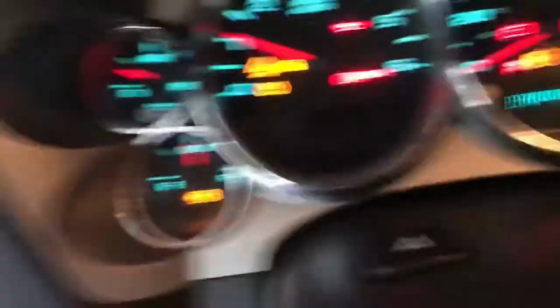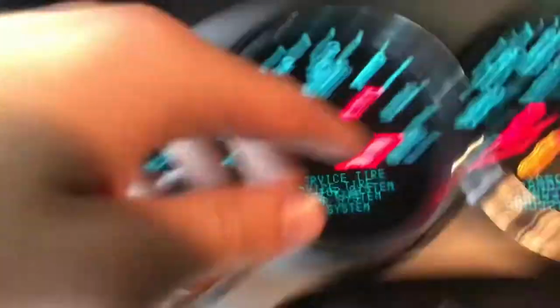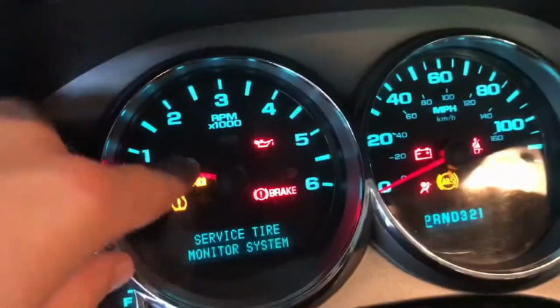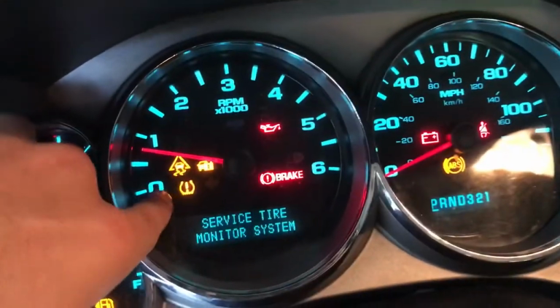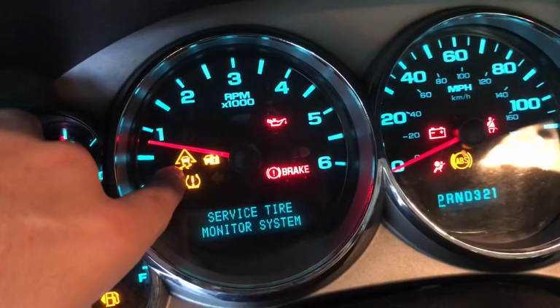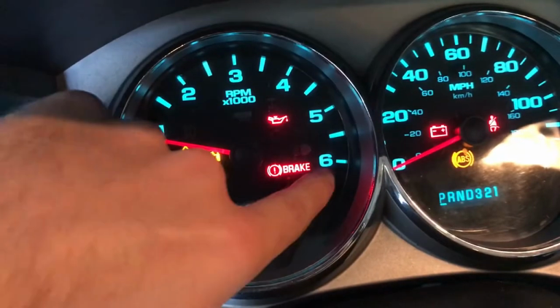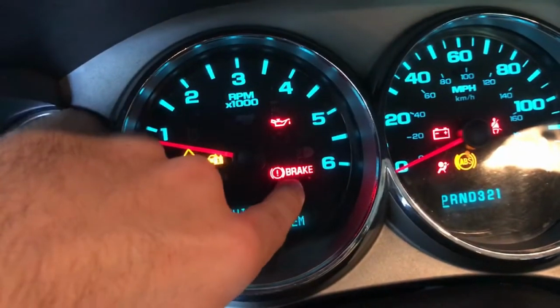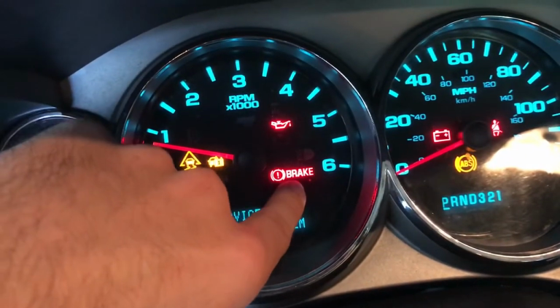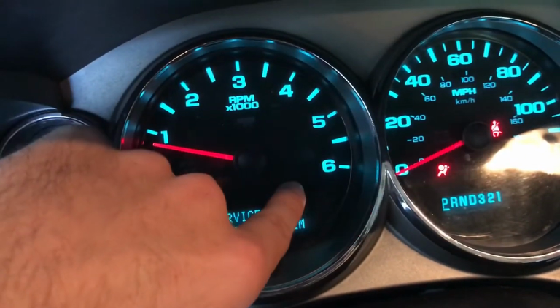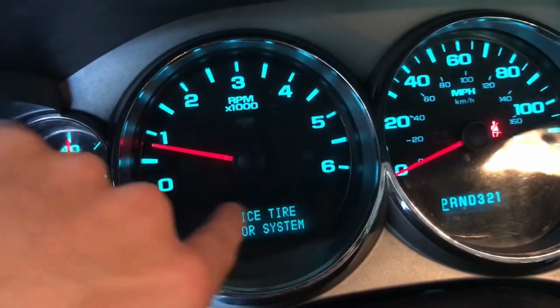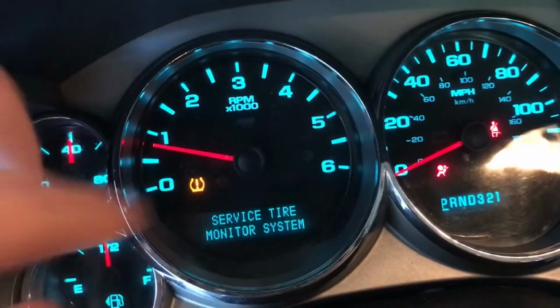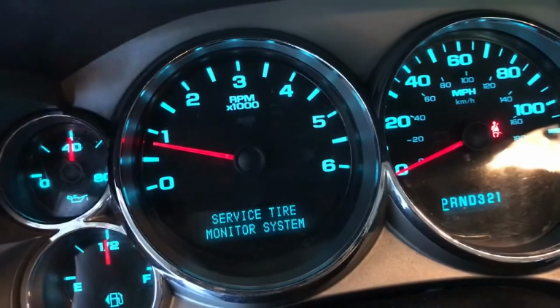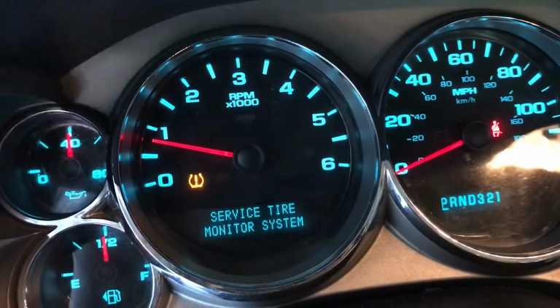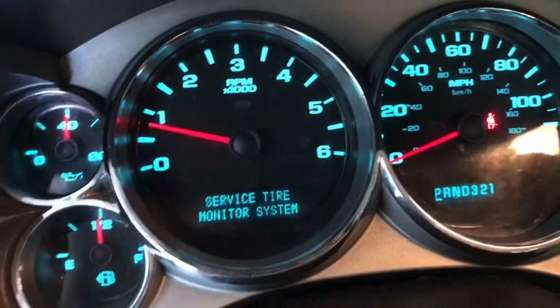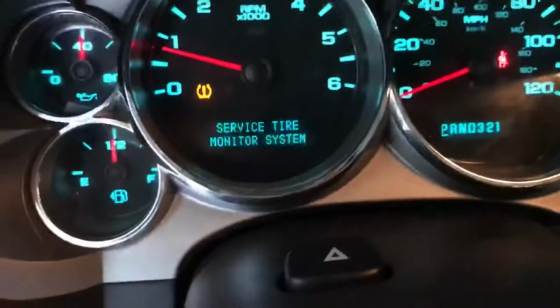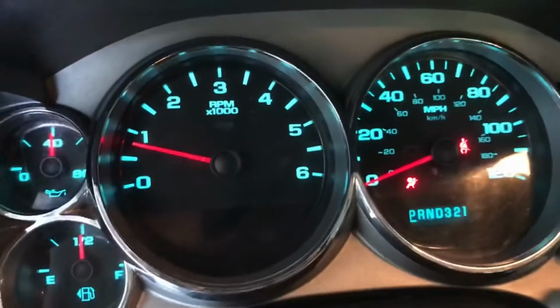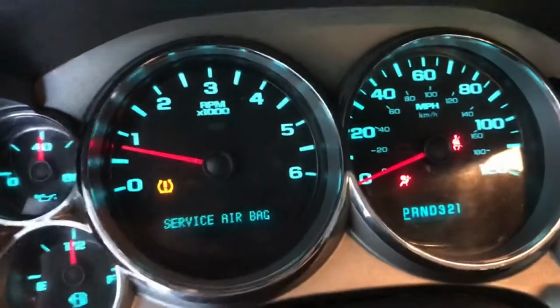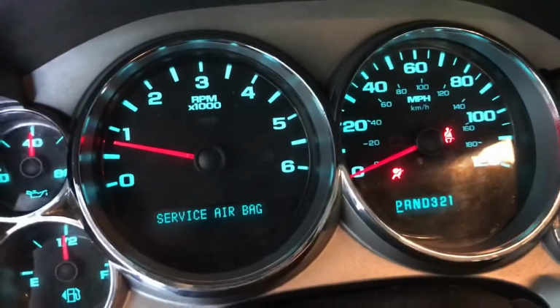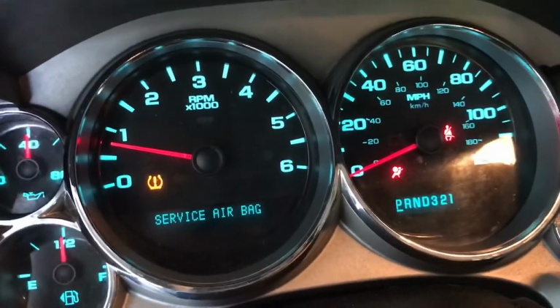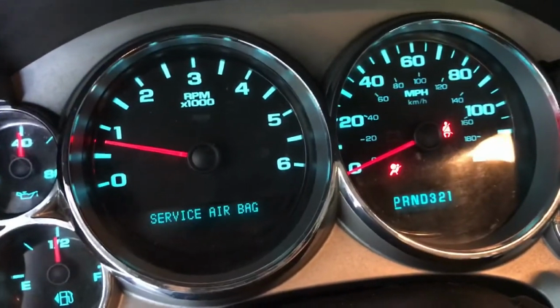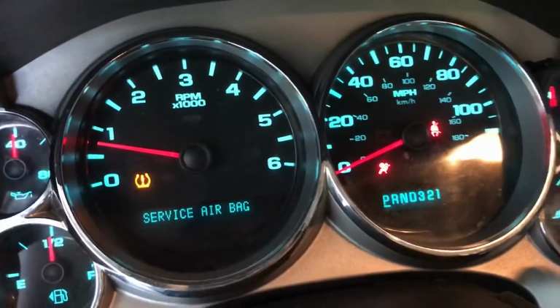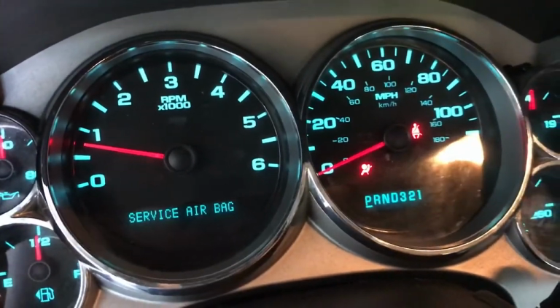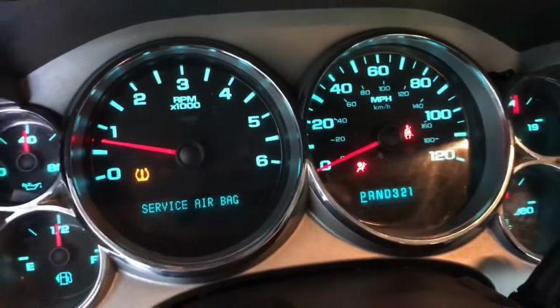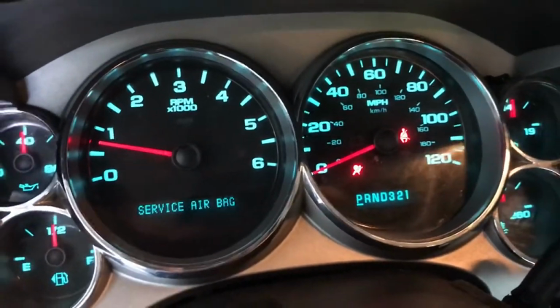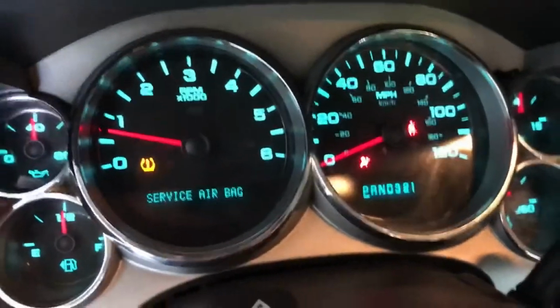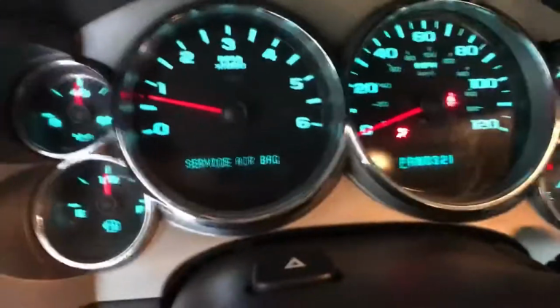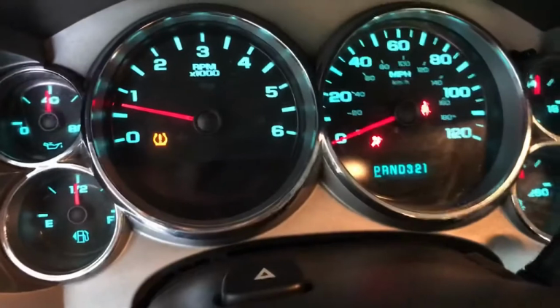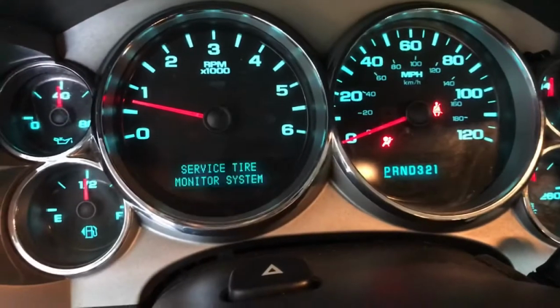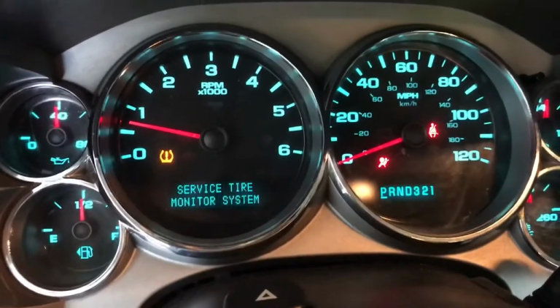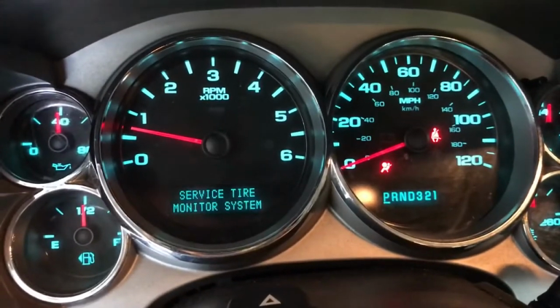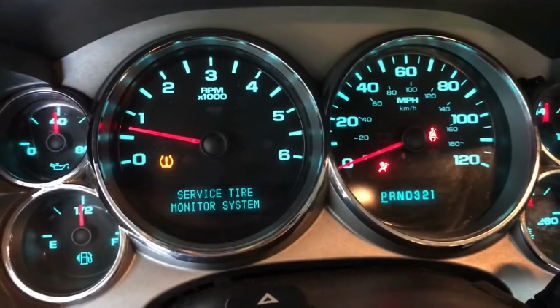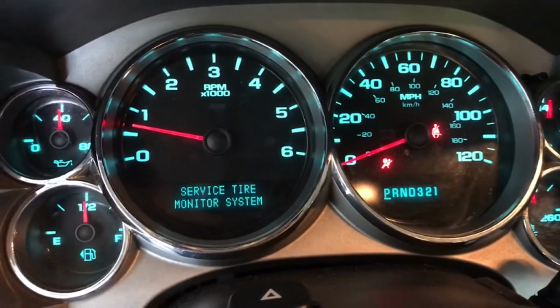Just to show you, the traction control off and stability track off lights were on before. I know they weren't on at the beginning of the video — that's because I already fixed it. That is what seemed to work for me and I hope it helps you all out too.